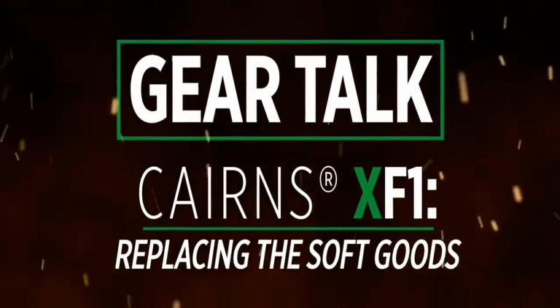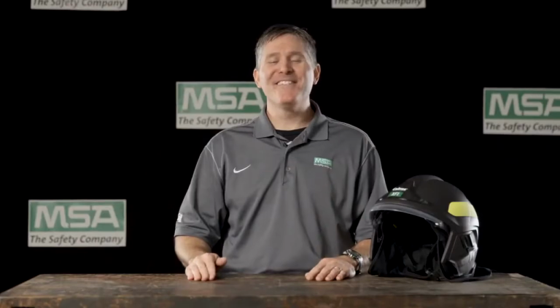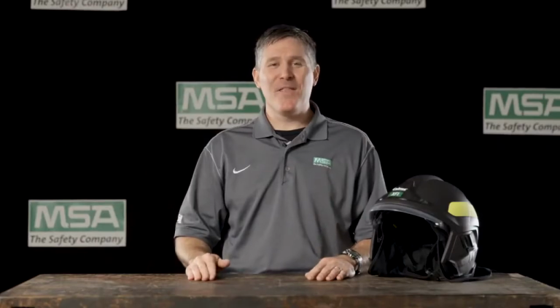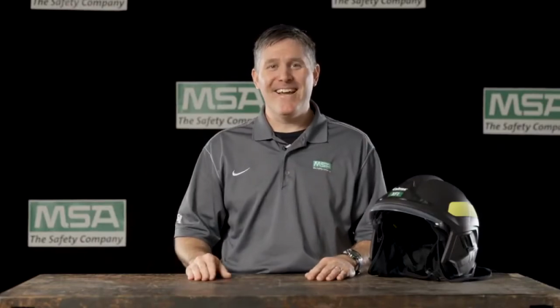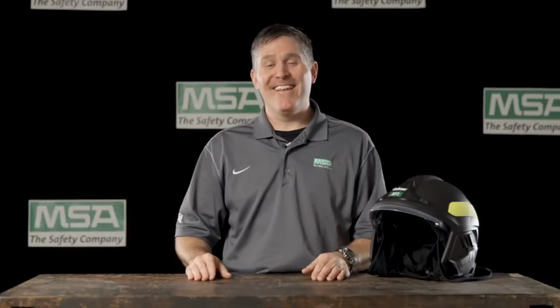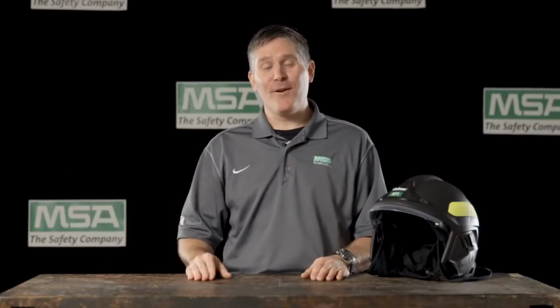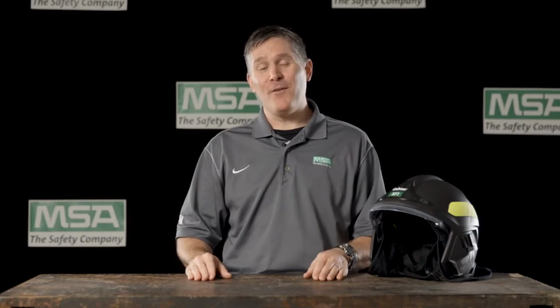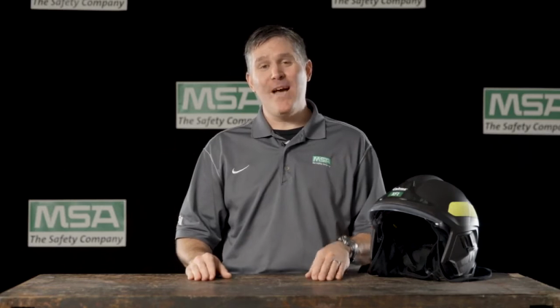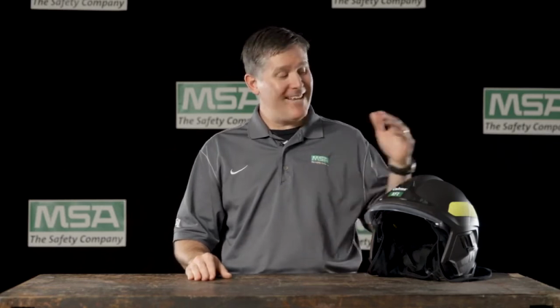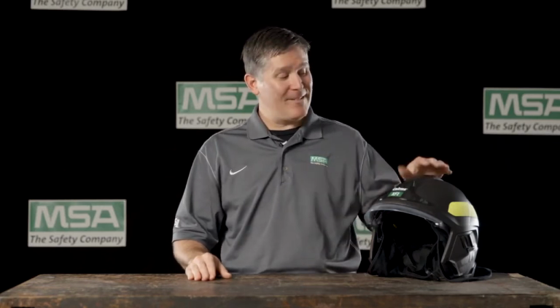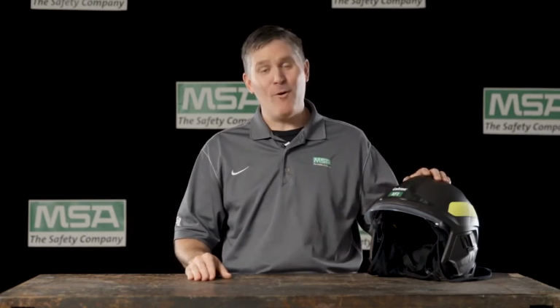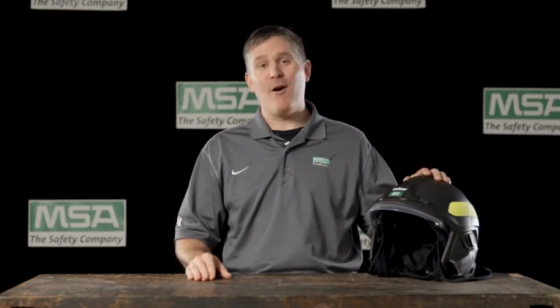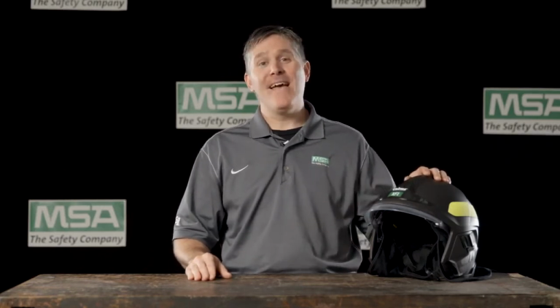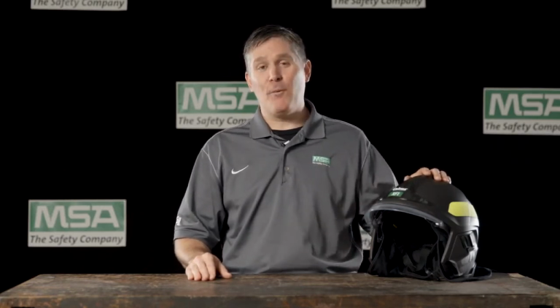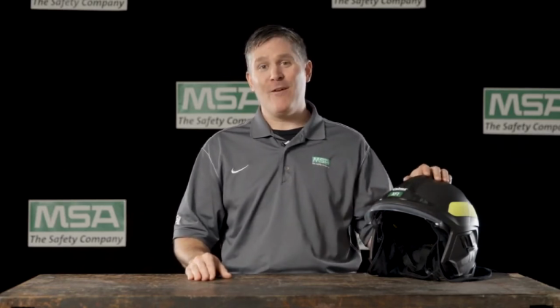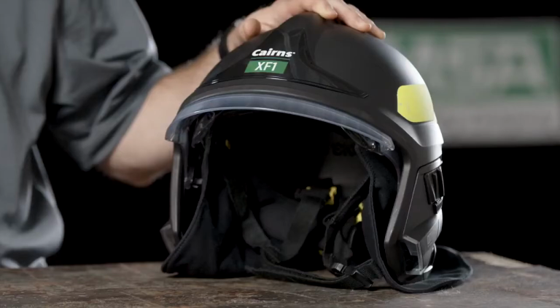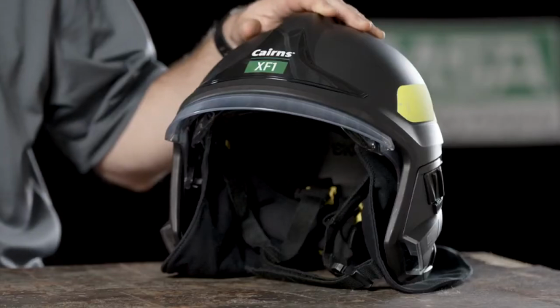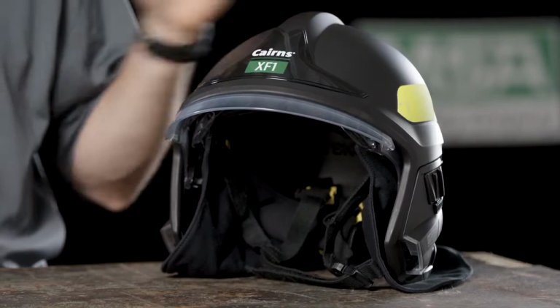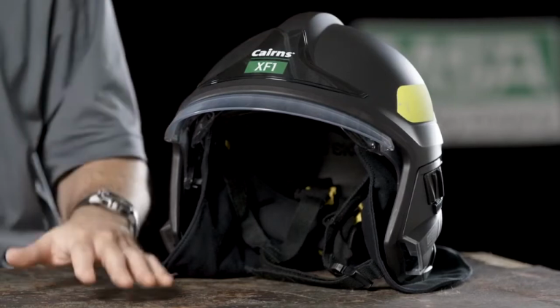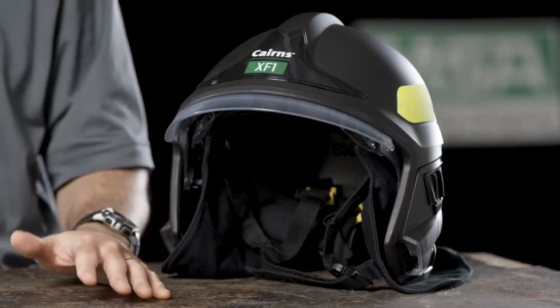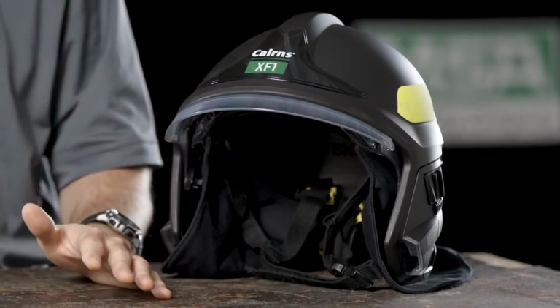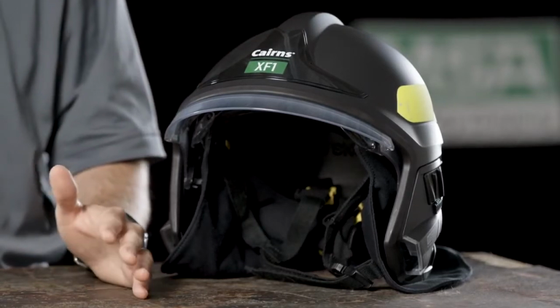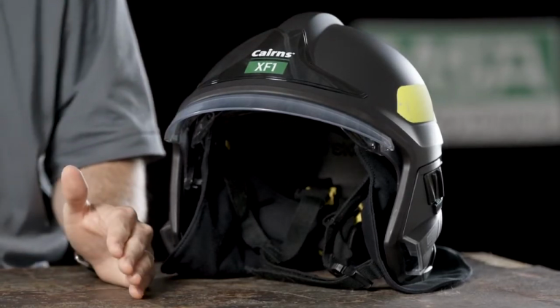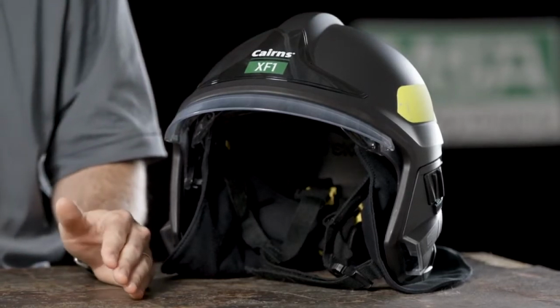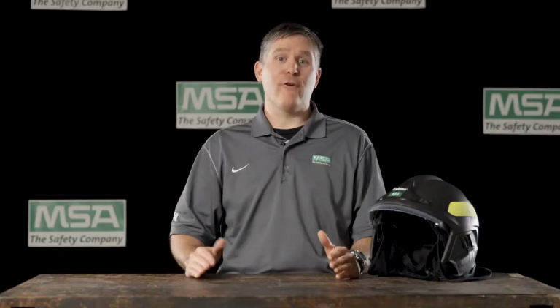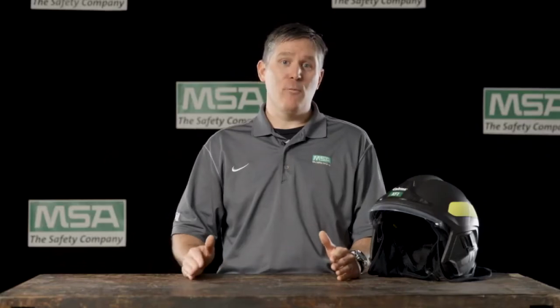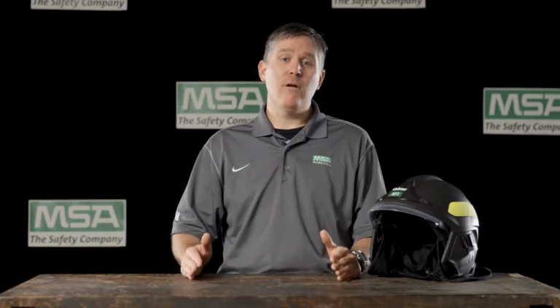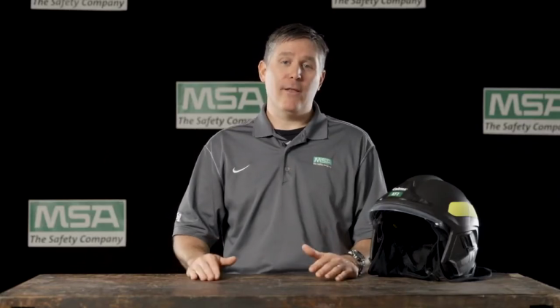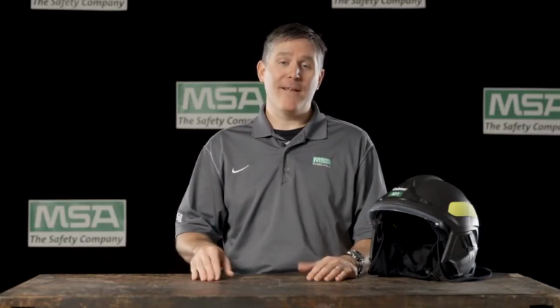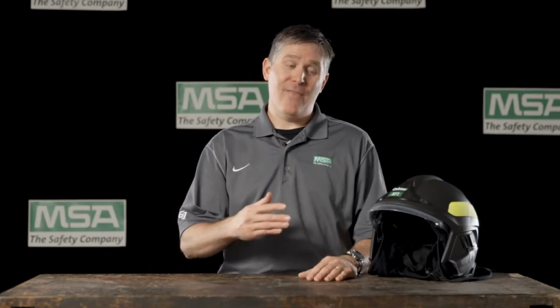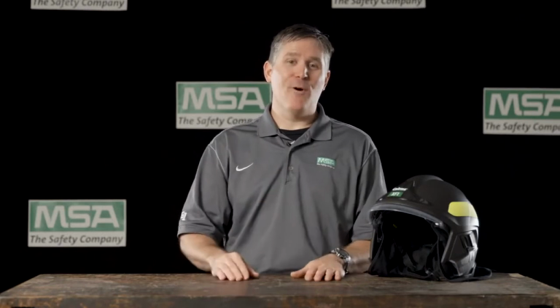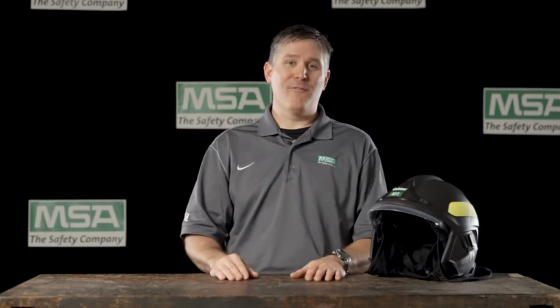Hi, this is Eric with MSA, and today we're going to talk about the new MSA Cairns XF1 Fire Helmet and how to replace the soft goods. The entire catalog of Cairns Fire Helmets has replaceable soft goods for easy removal and laundering, and the XF1 is no different.